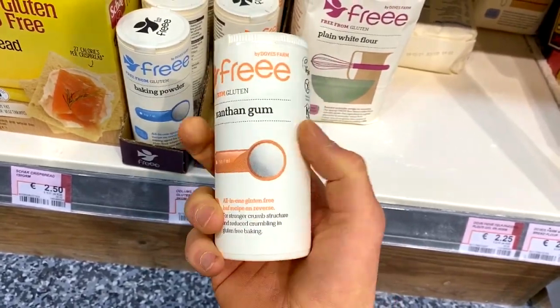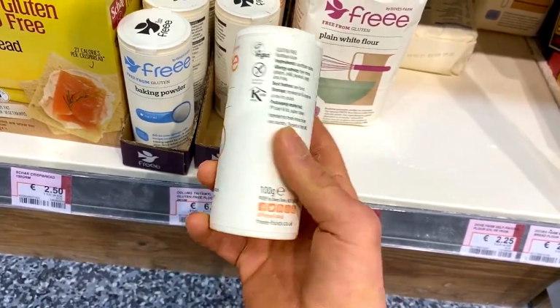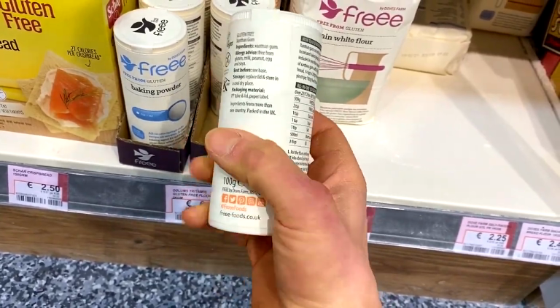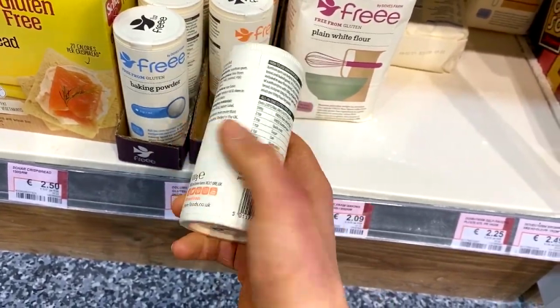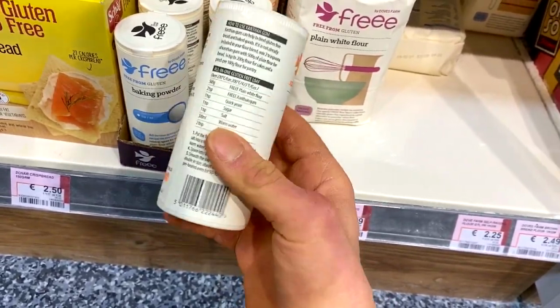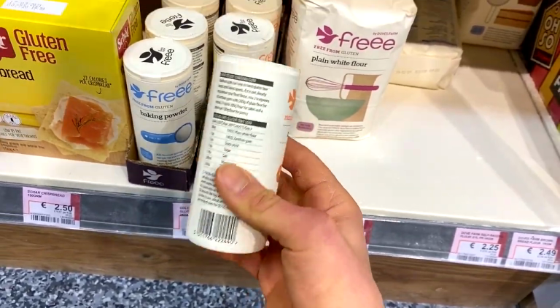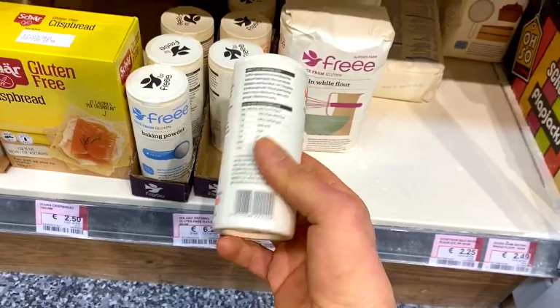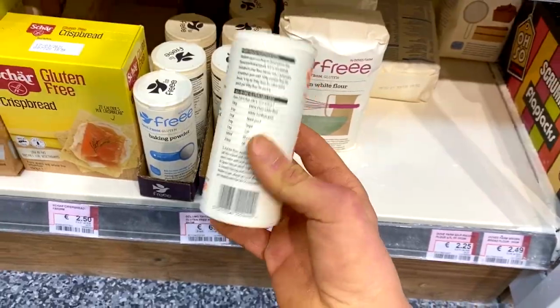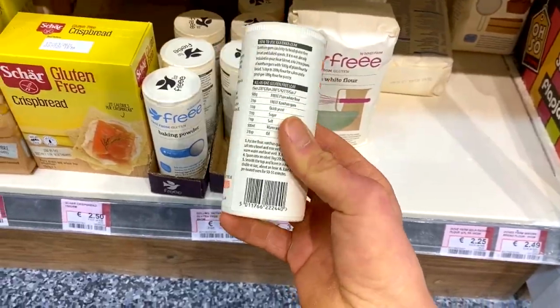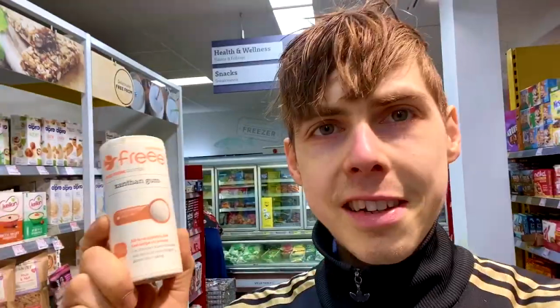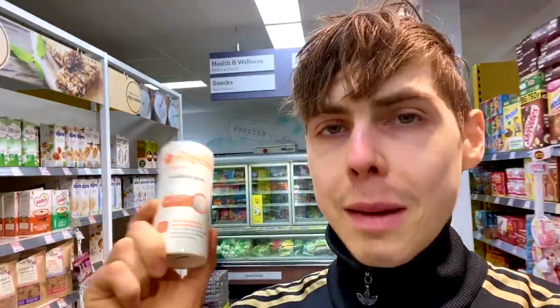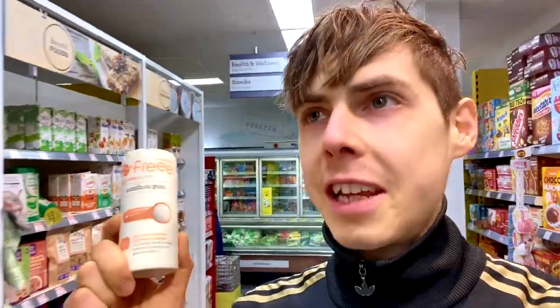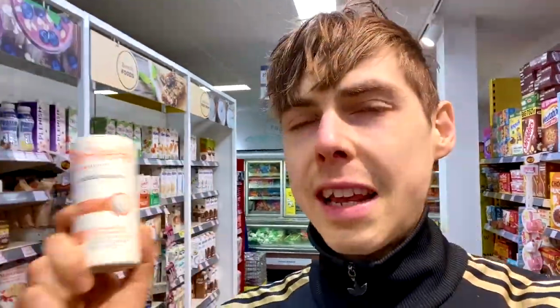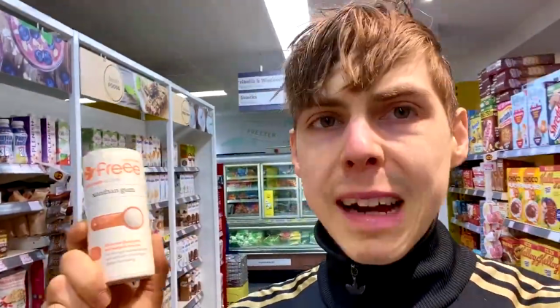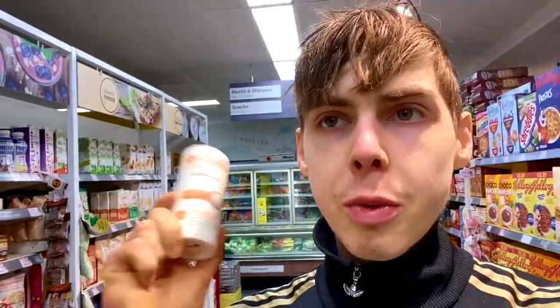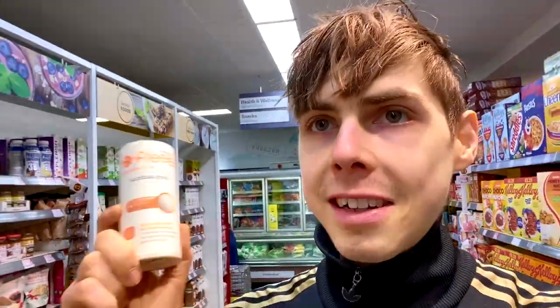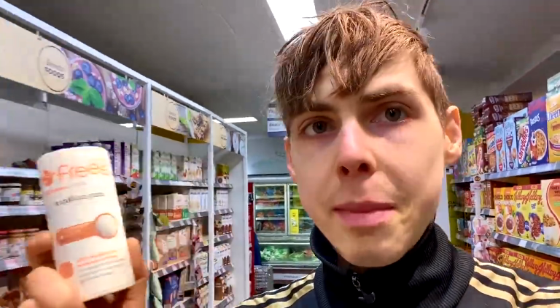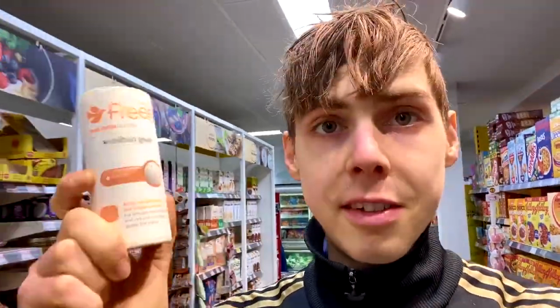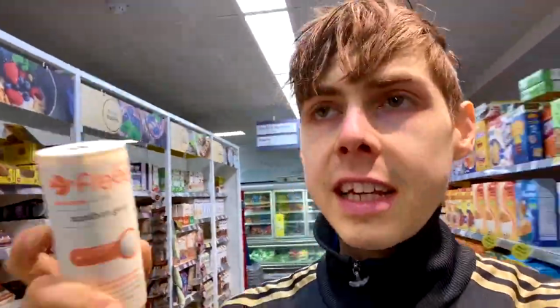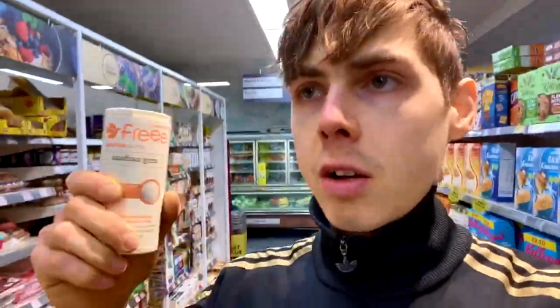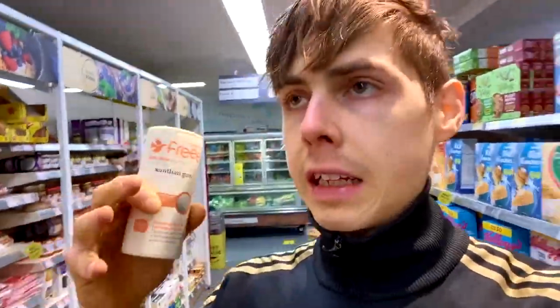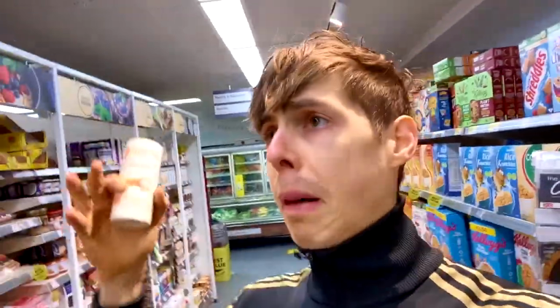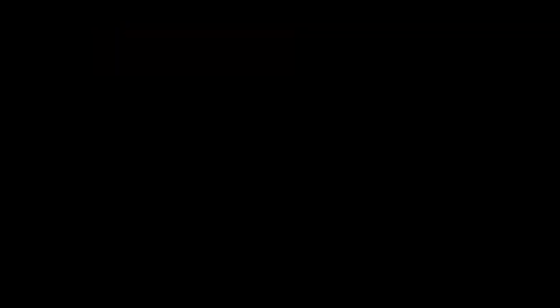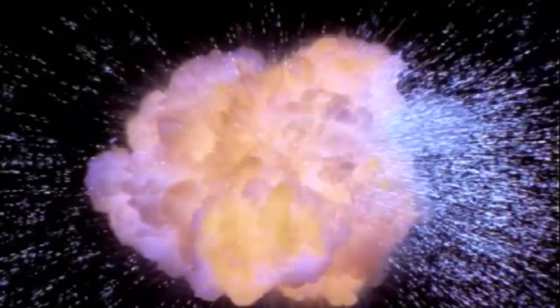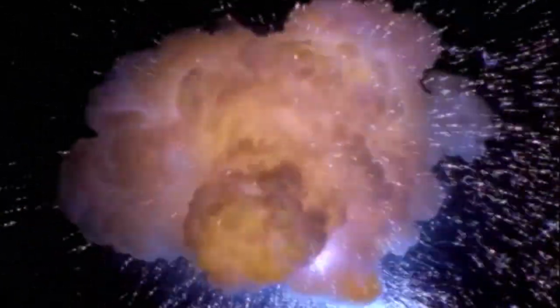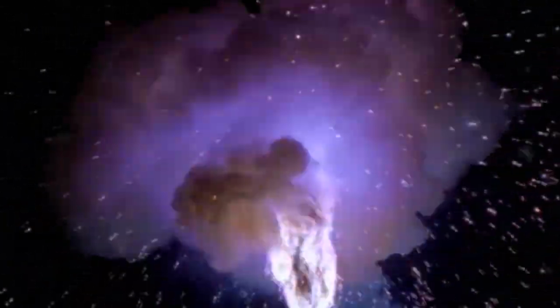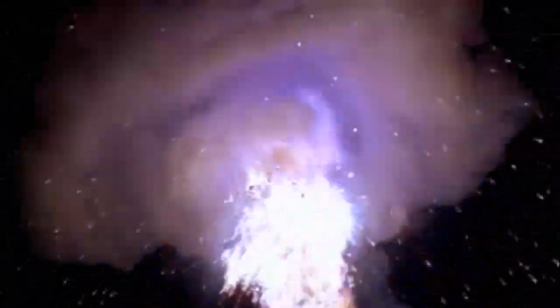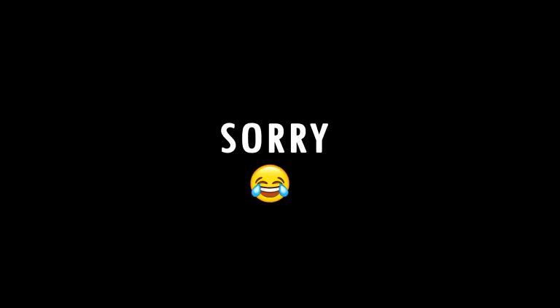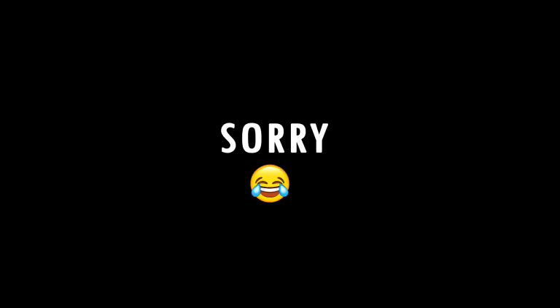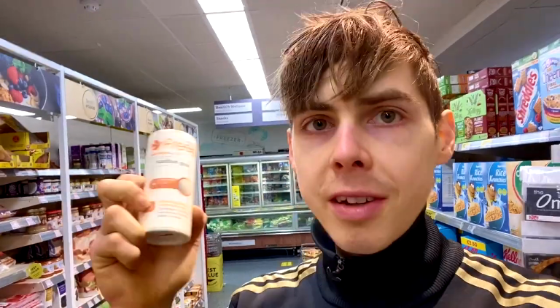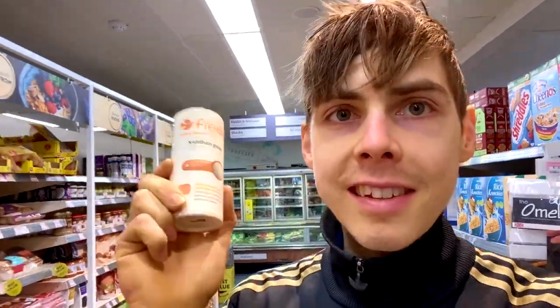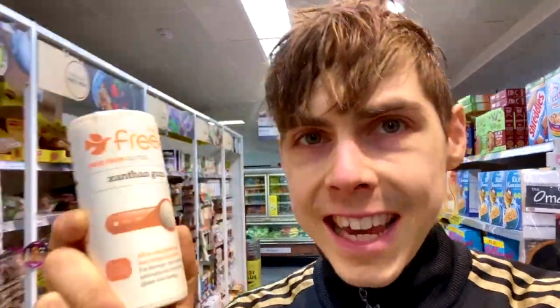Xanthan gum is going to add thickness and volume to the protein ice cream. Seriously, it's like magic. When you add it to the mix, you'll see it just goes like kaboom. So yes, this is key. Now let's get on to the next ingredient you're going to need.